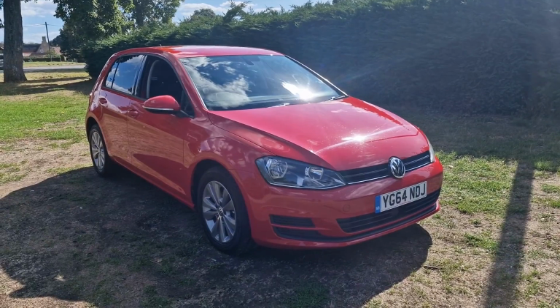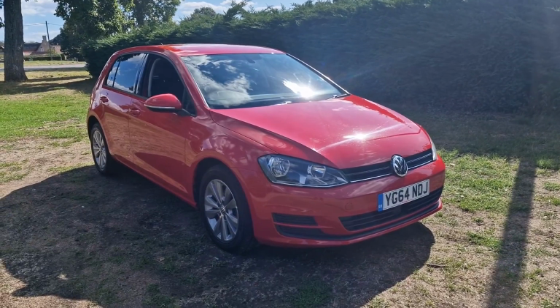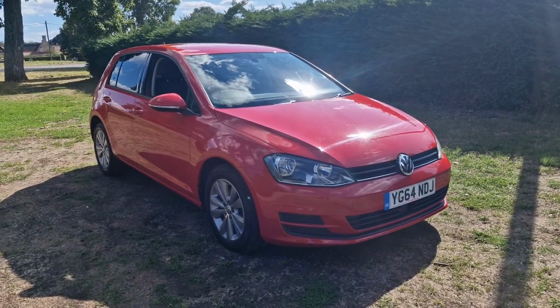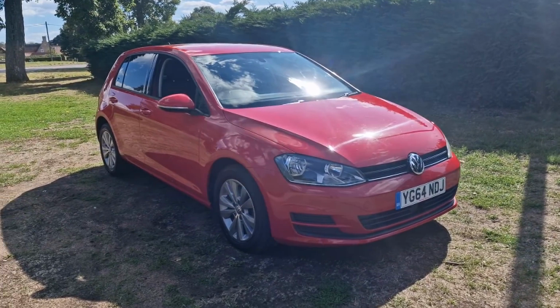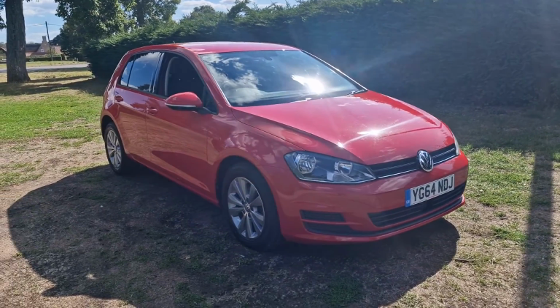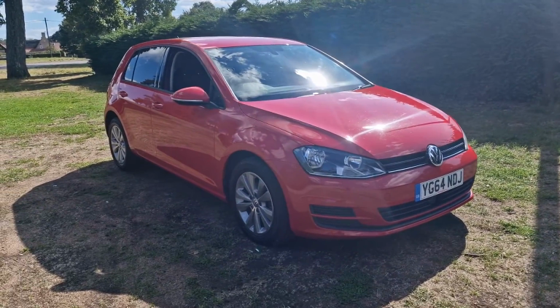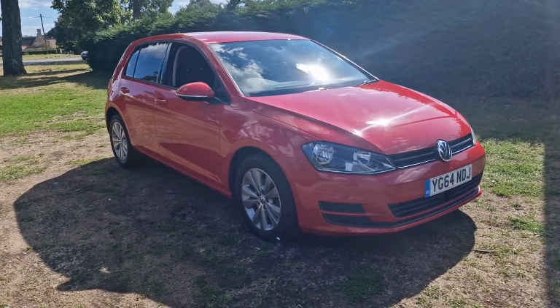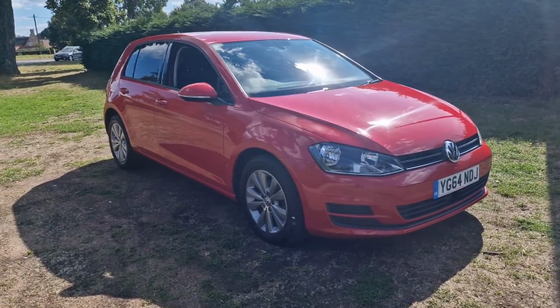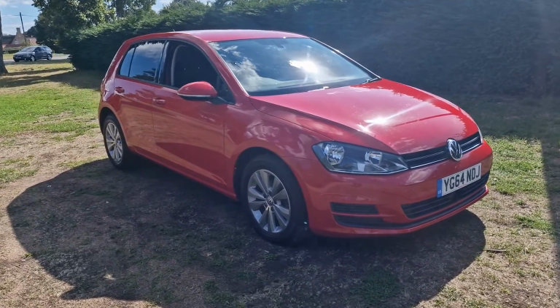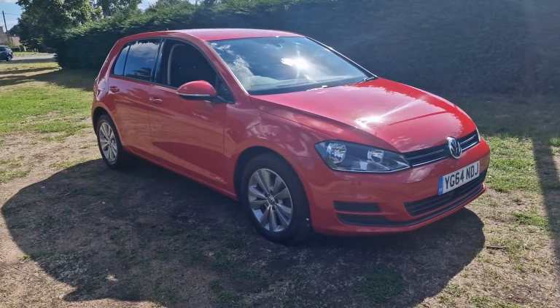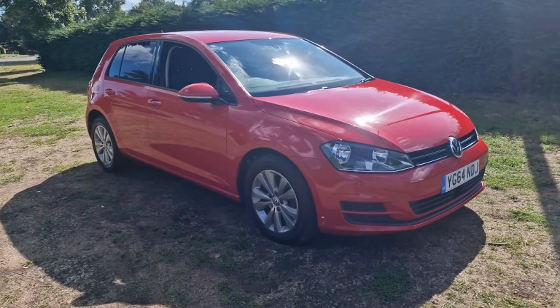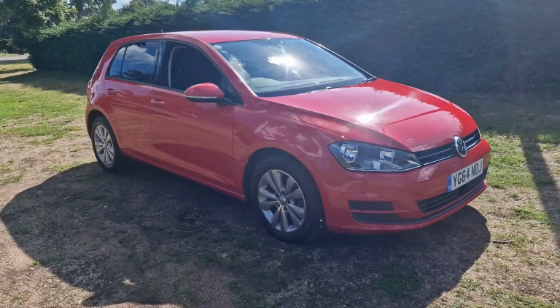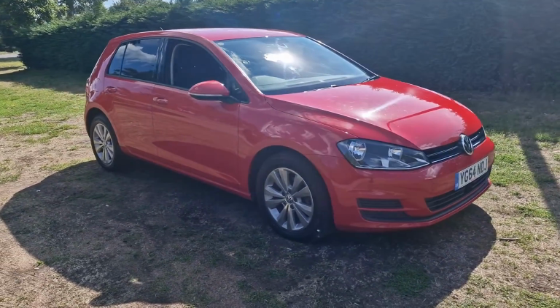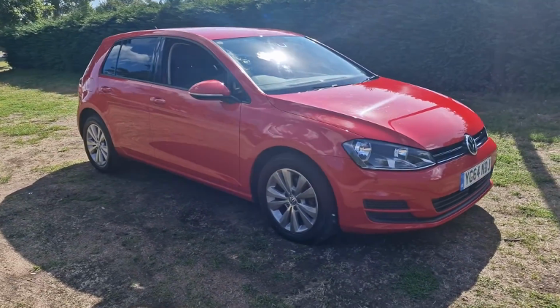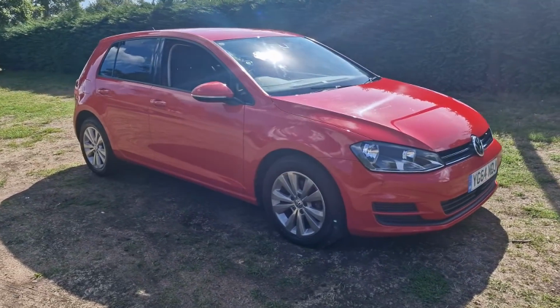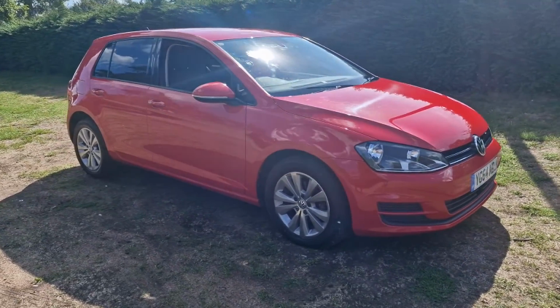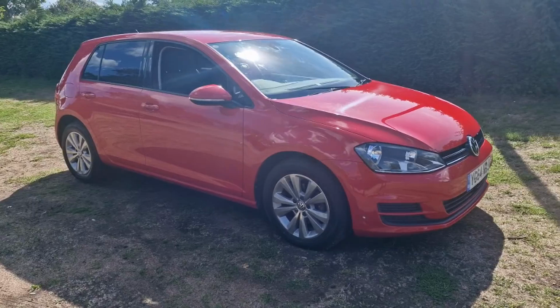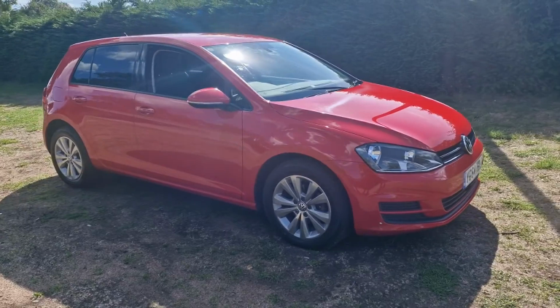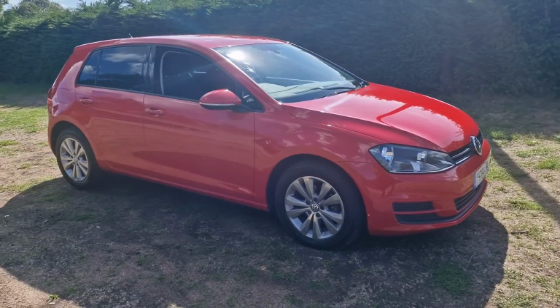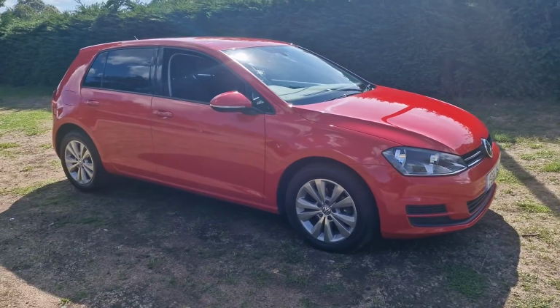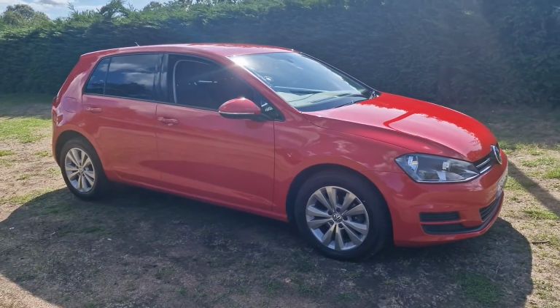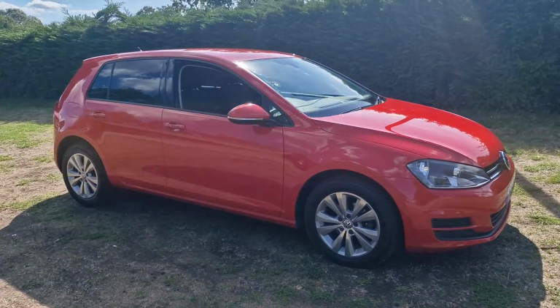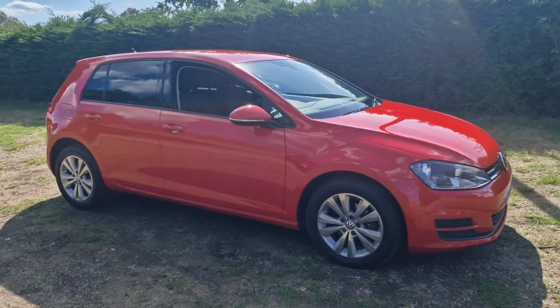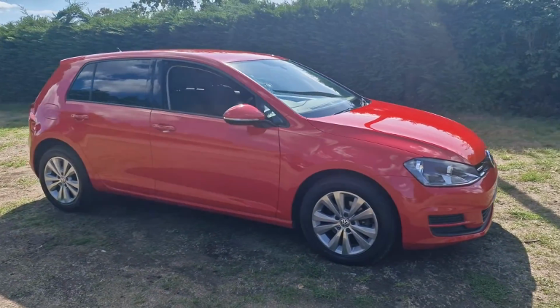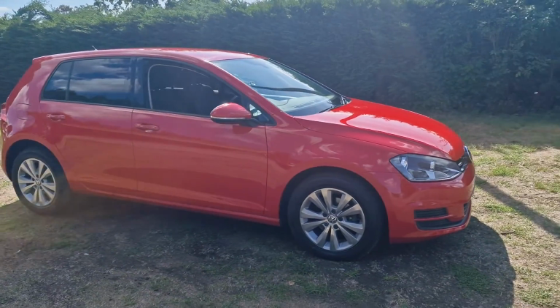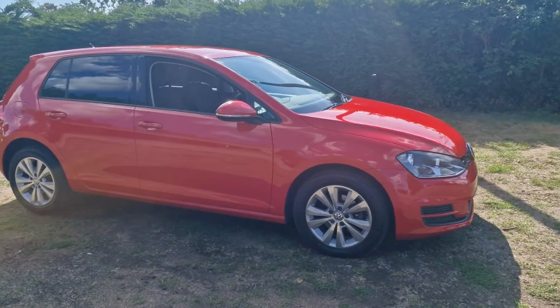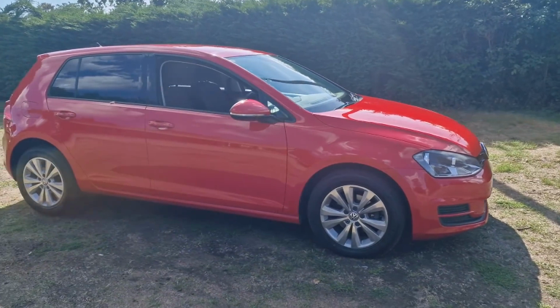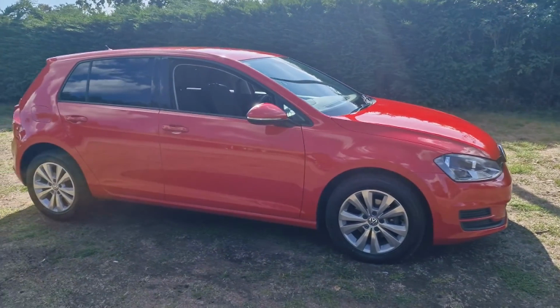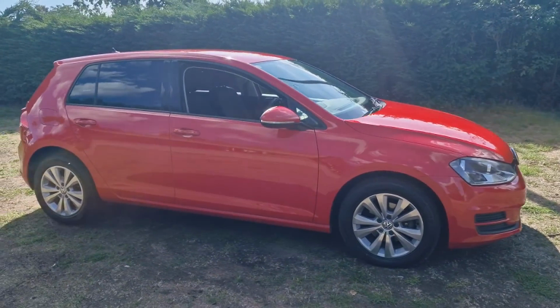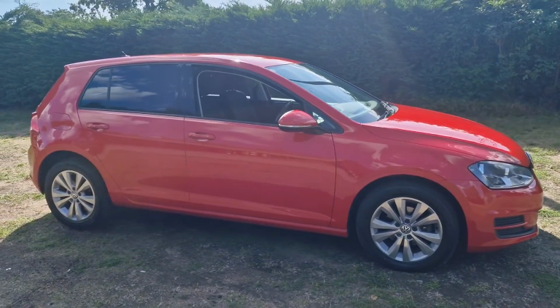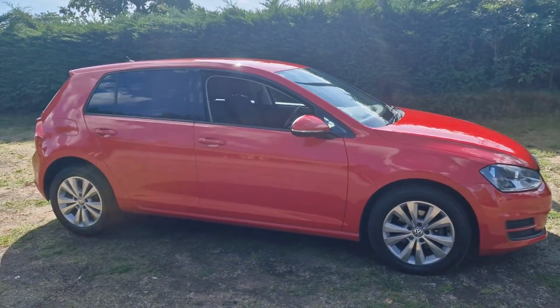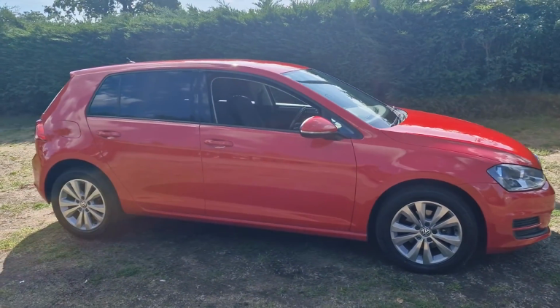Welcome to Breckland Vehicle Specialists. Just doing a quick walk-round video of the VW Golf we've just had come into stock.